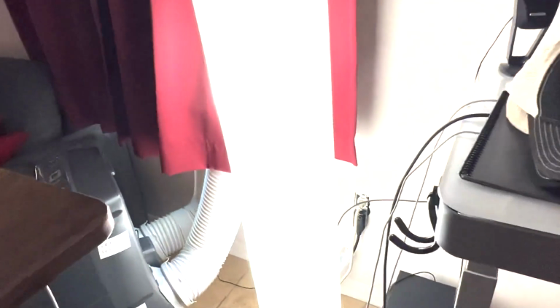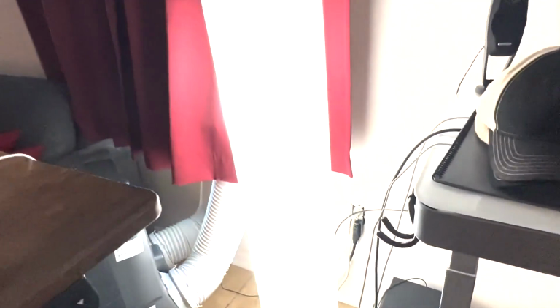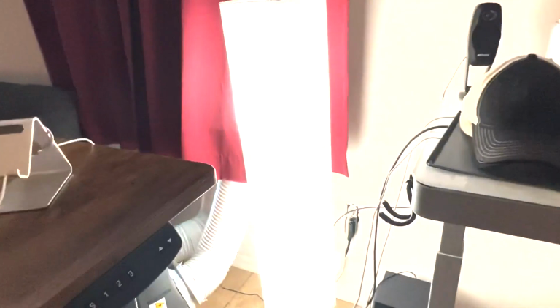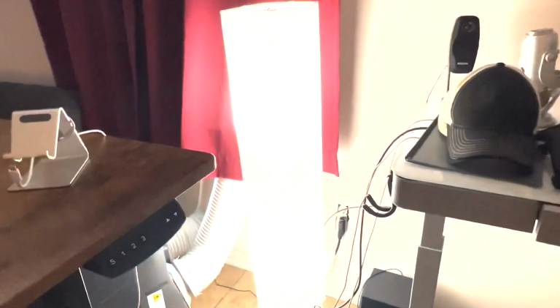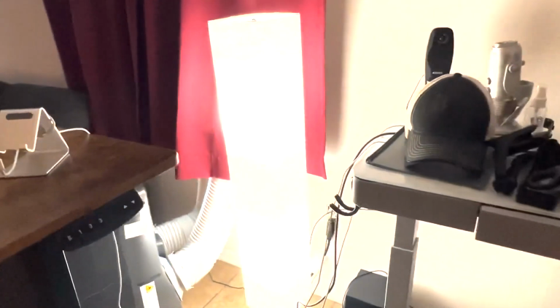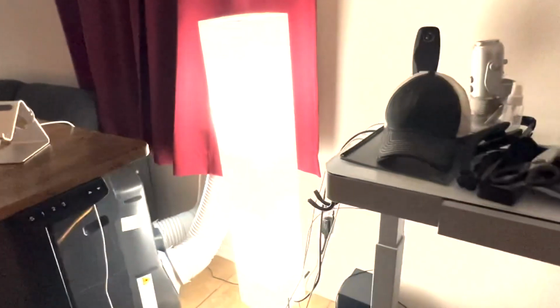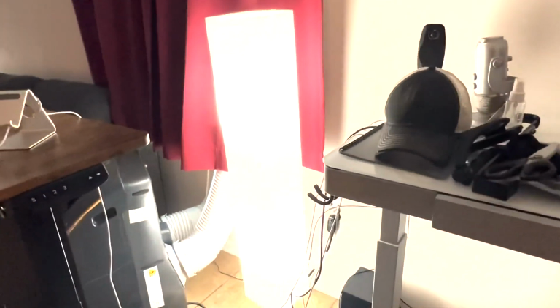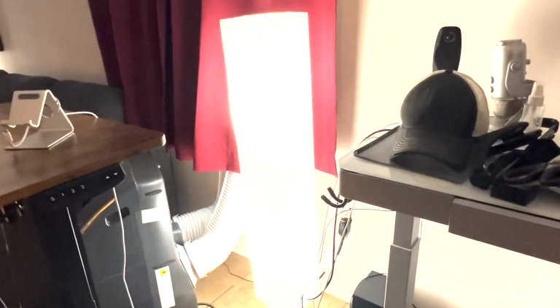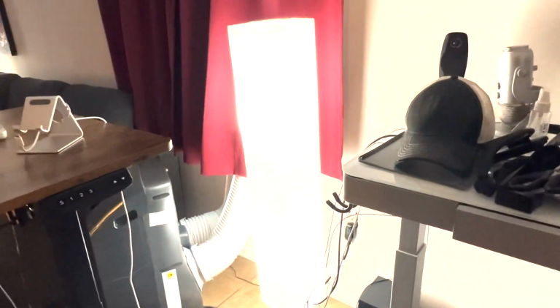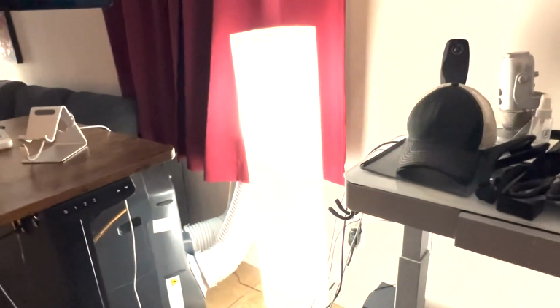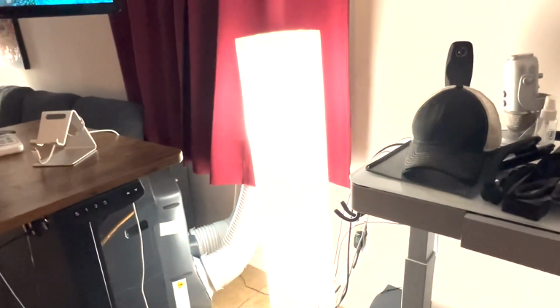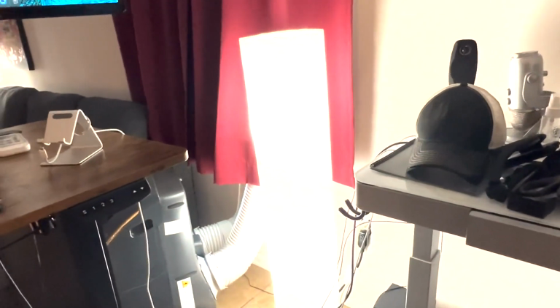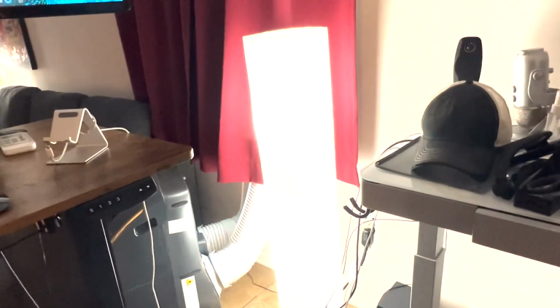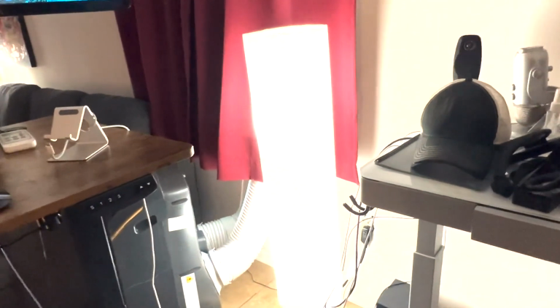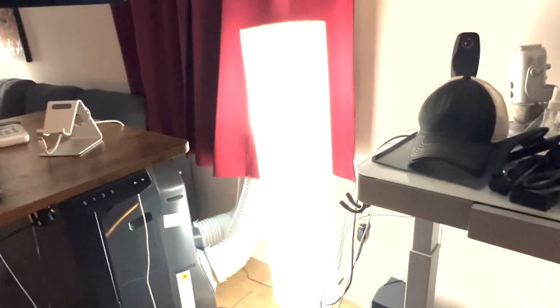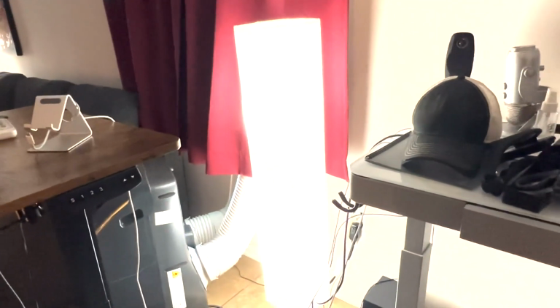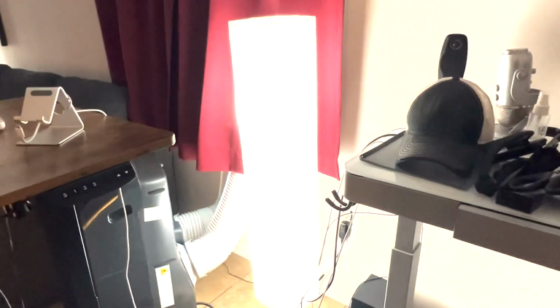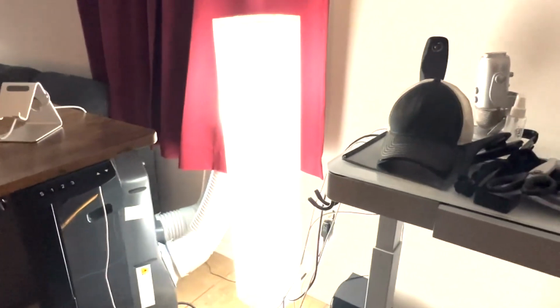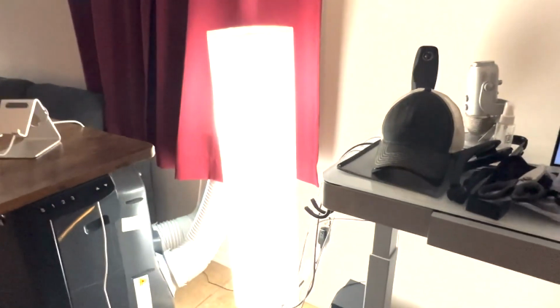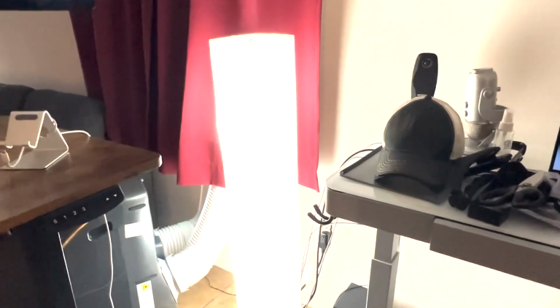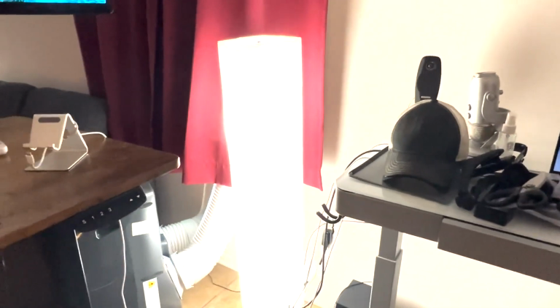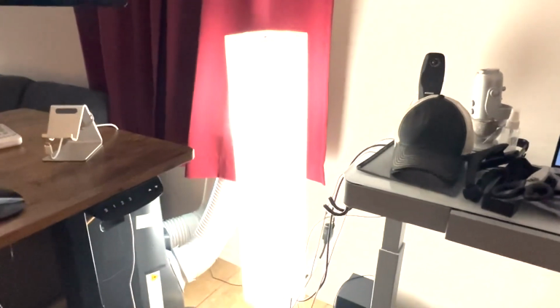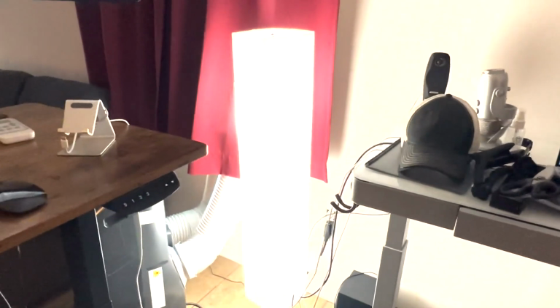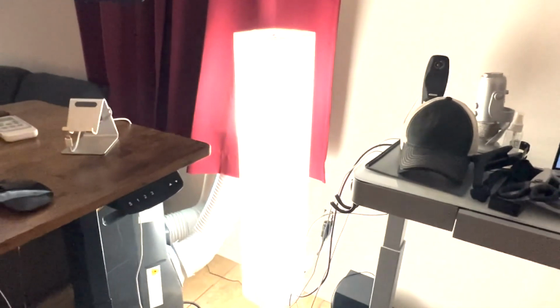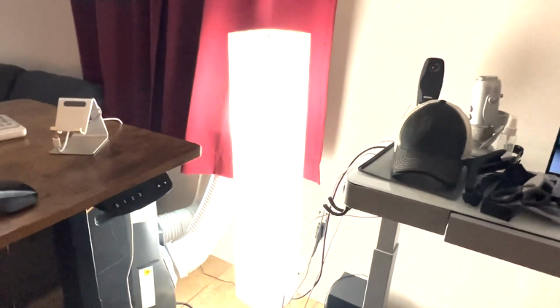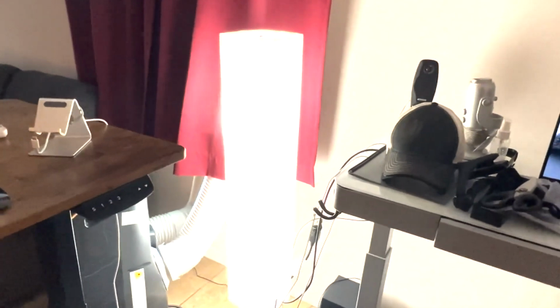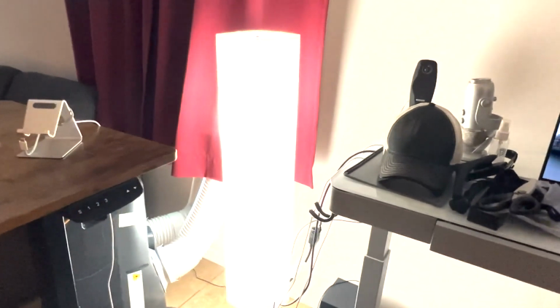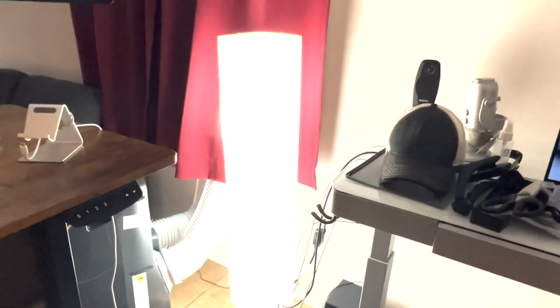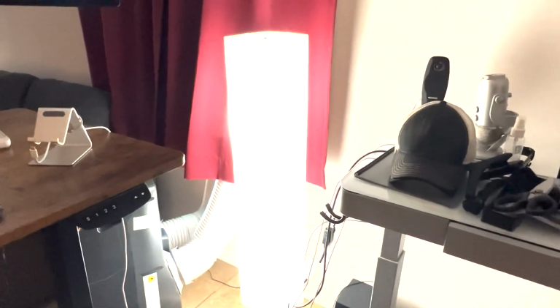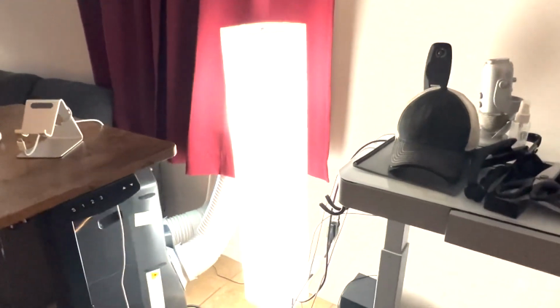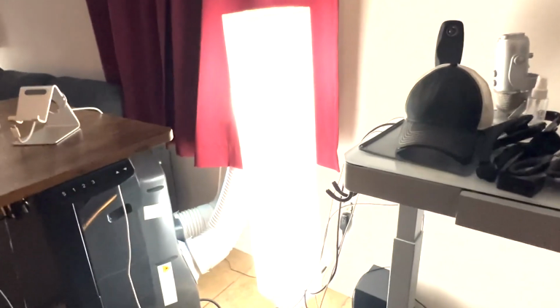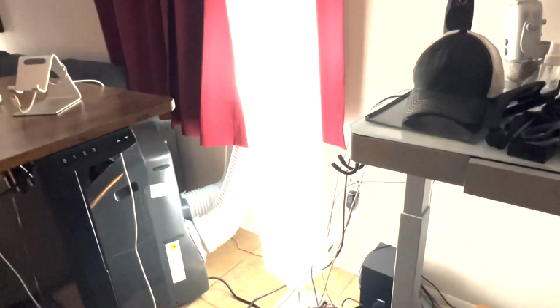So these are really cool to have, especially if you put some cool LED lights or color-changing LED lights in it. It can really make it look really, really cool in your home.